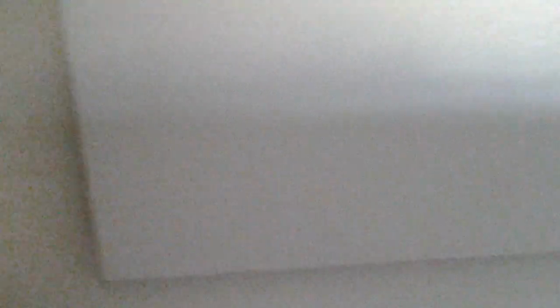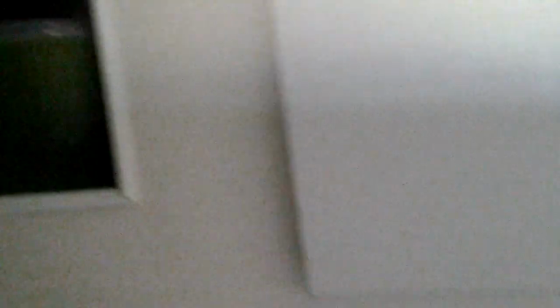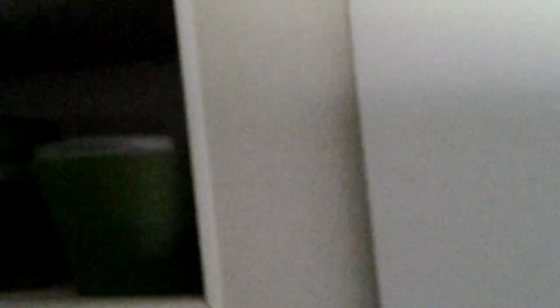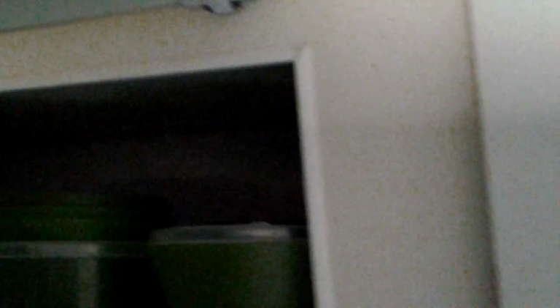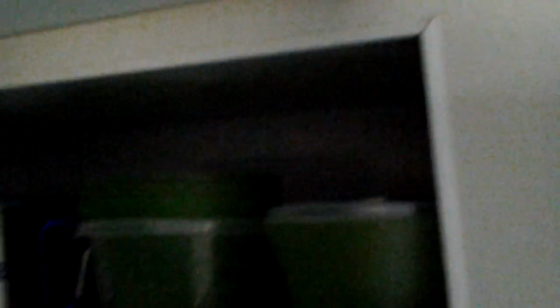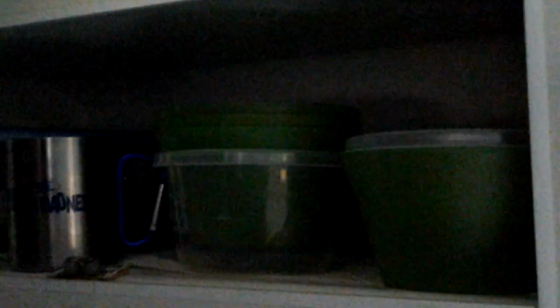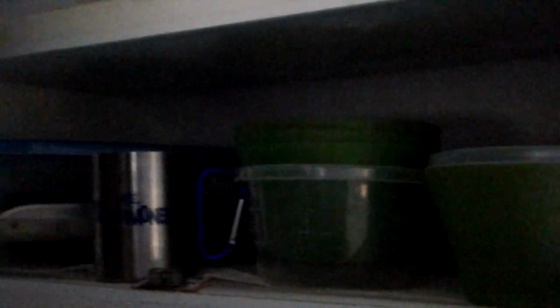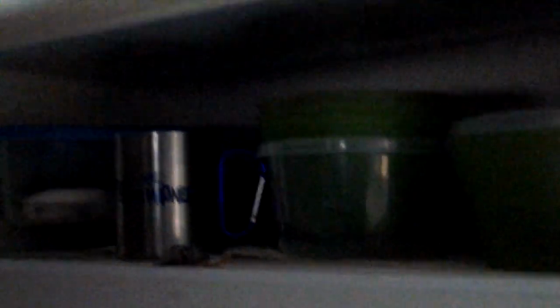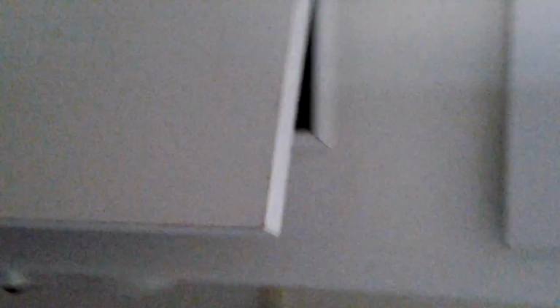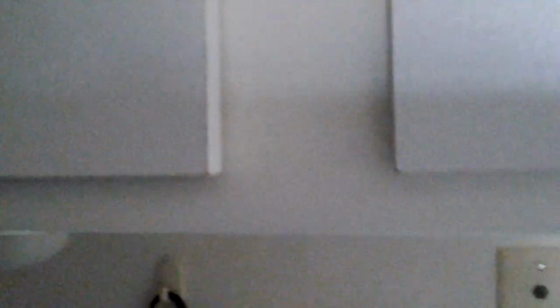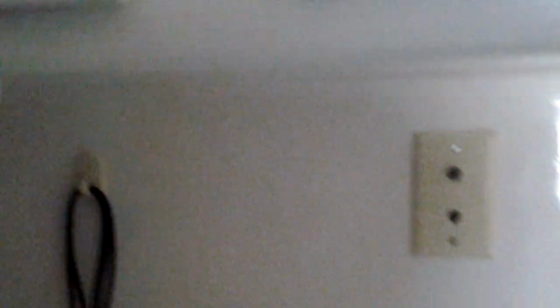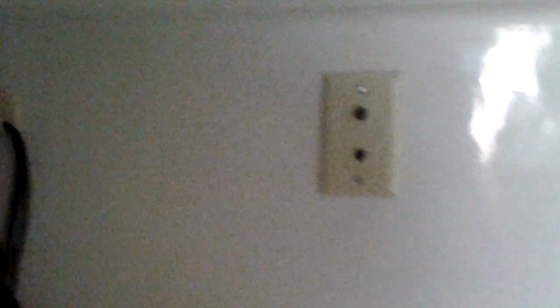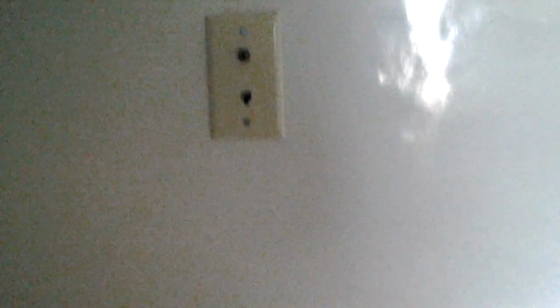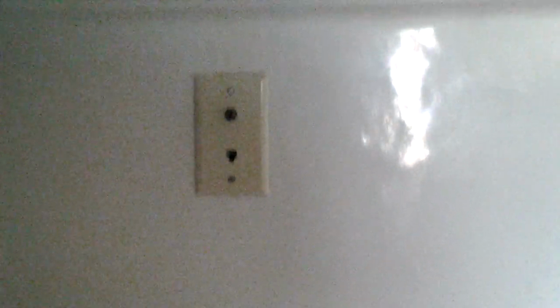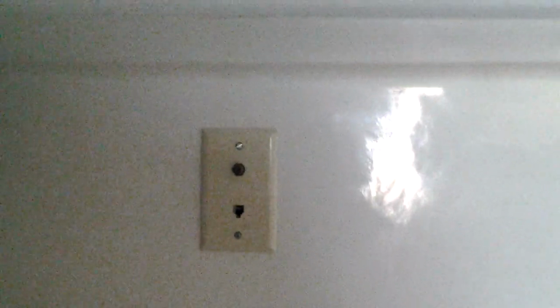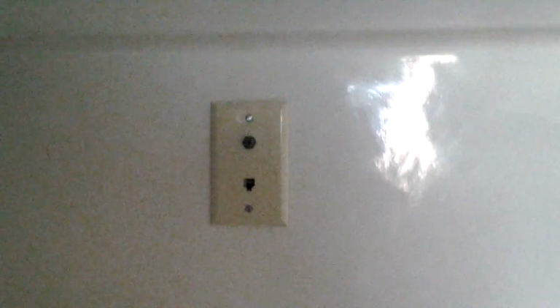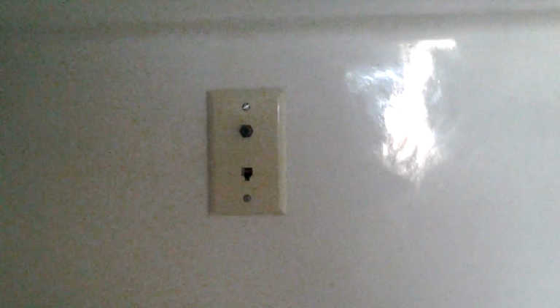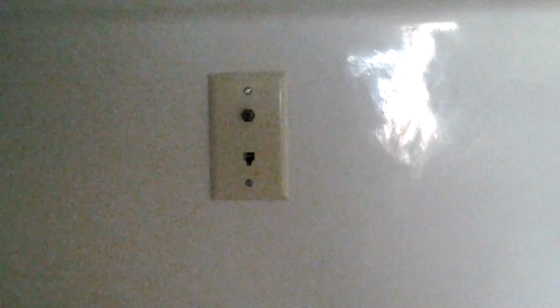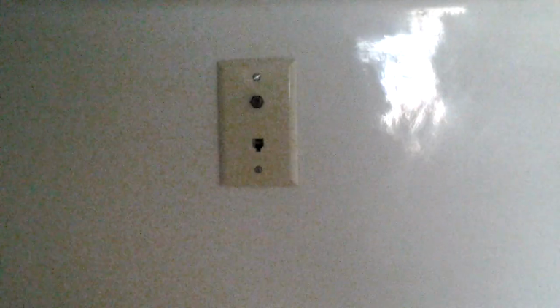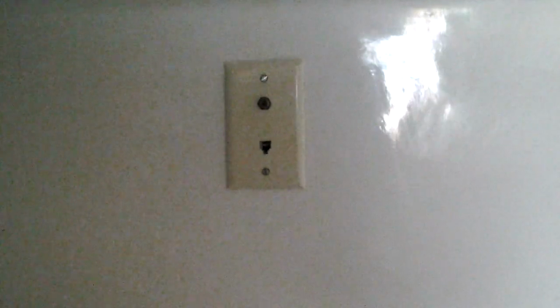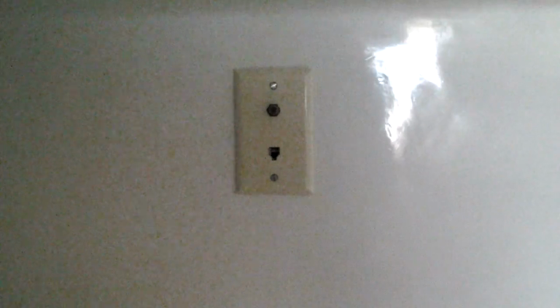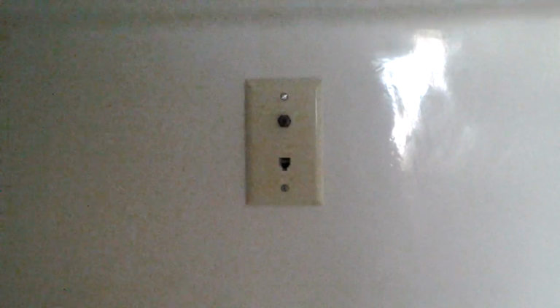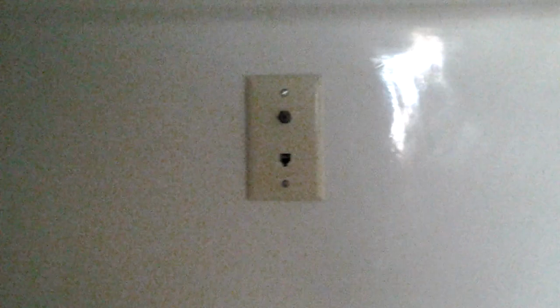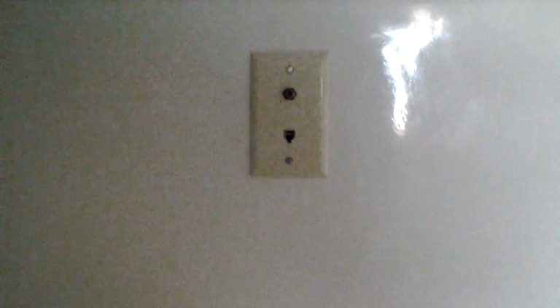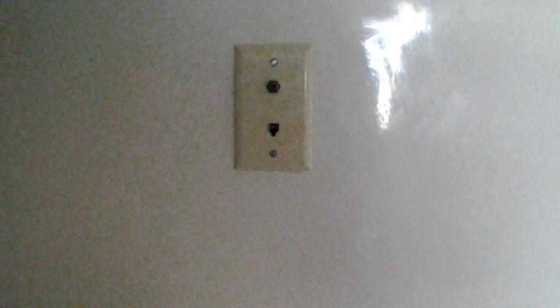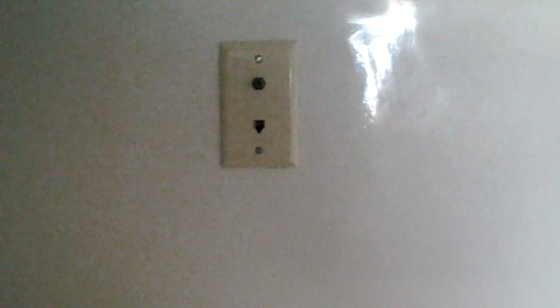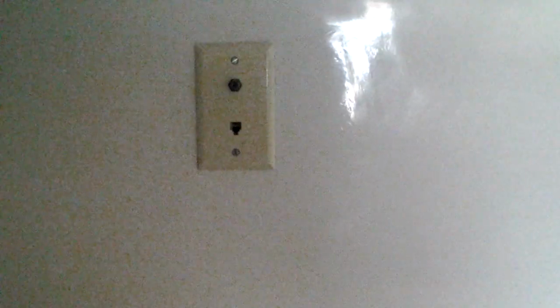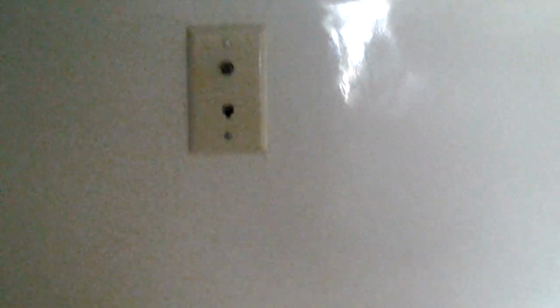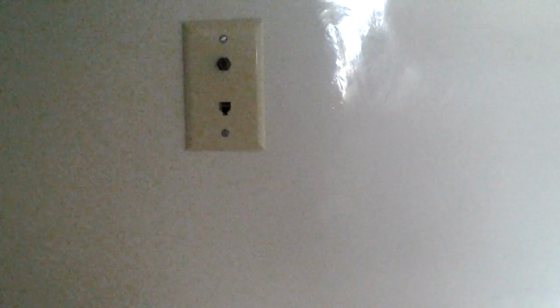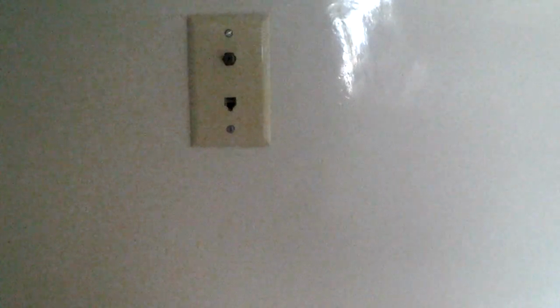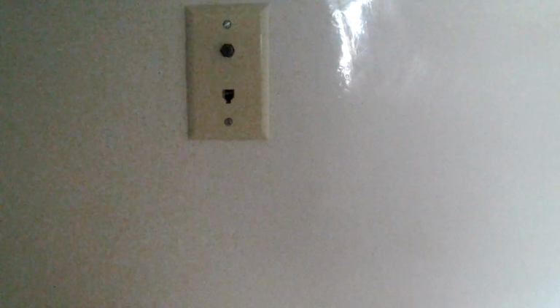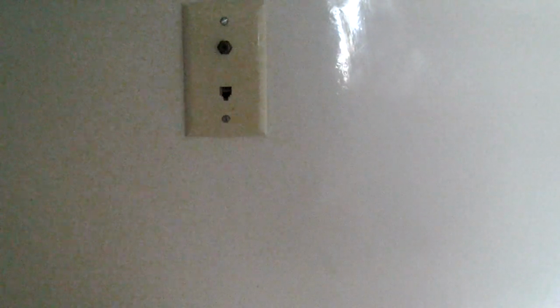There's a TV input and a telephone connection if you need to use those from the inside. I'll stop the video here and we're going to make another one for the outside.